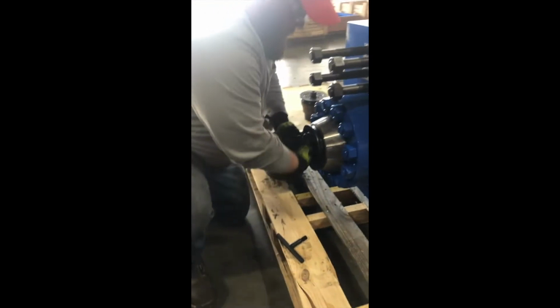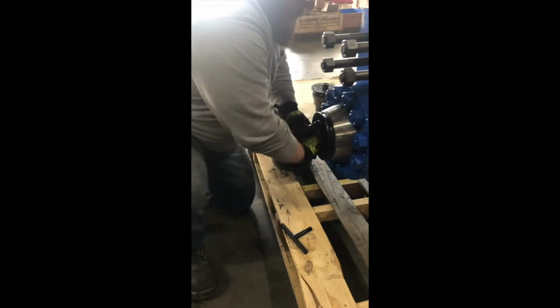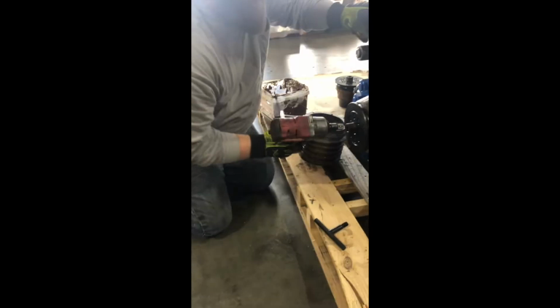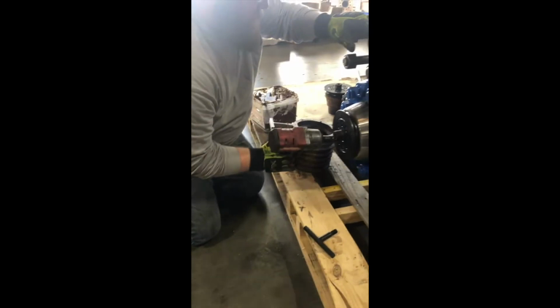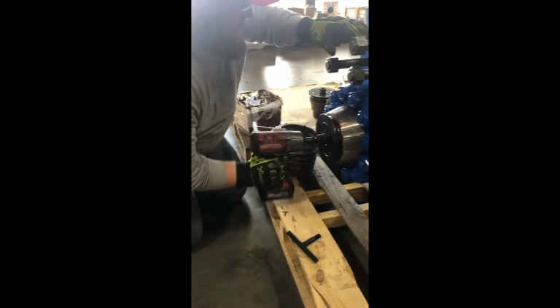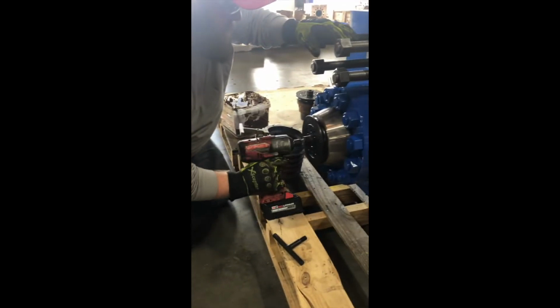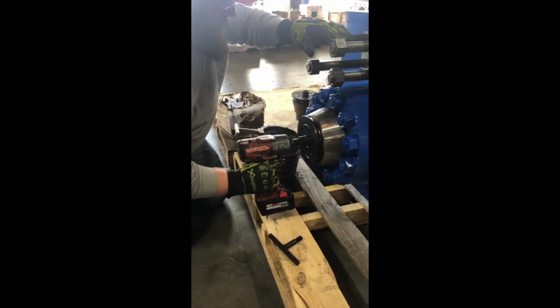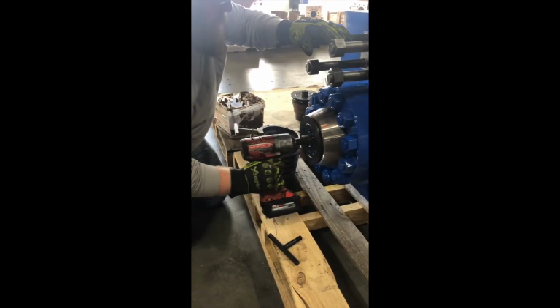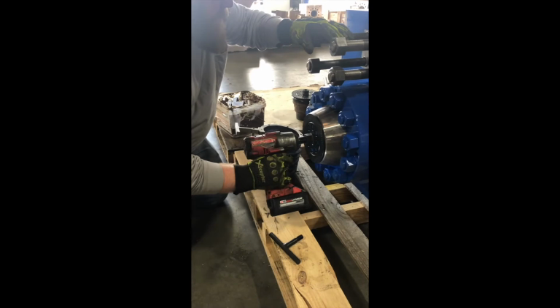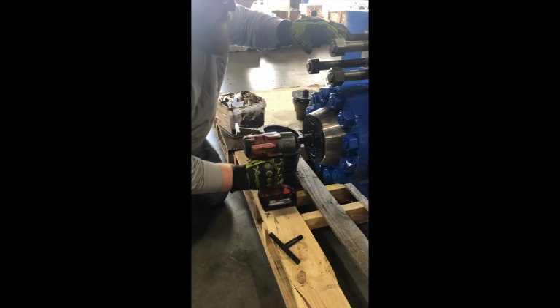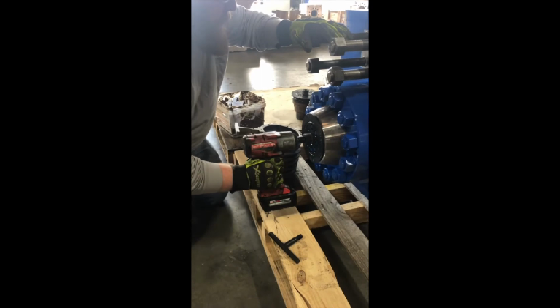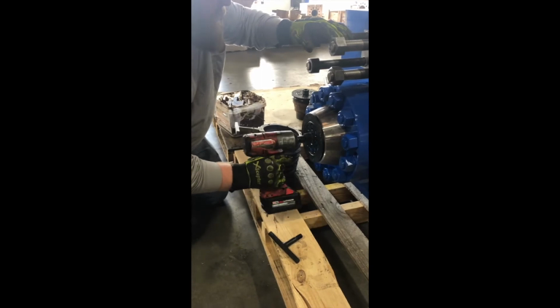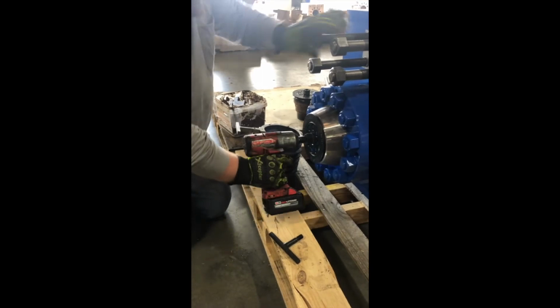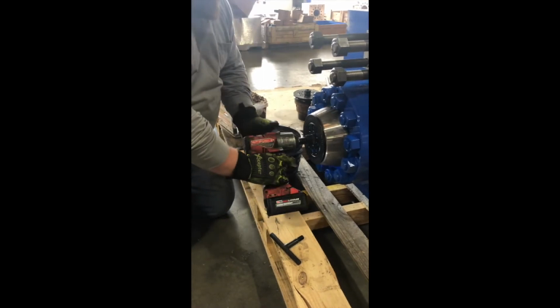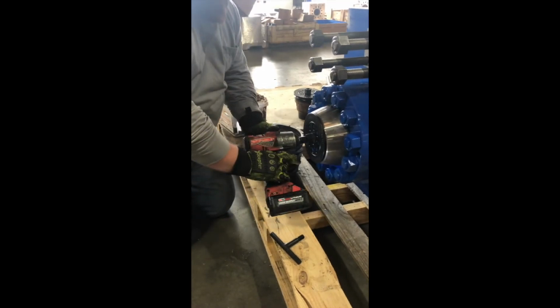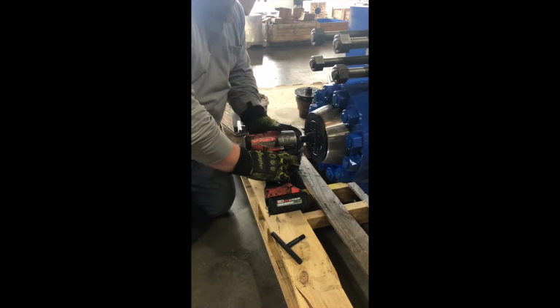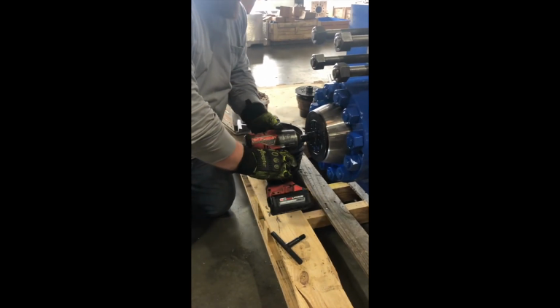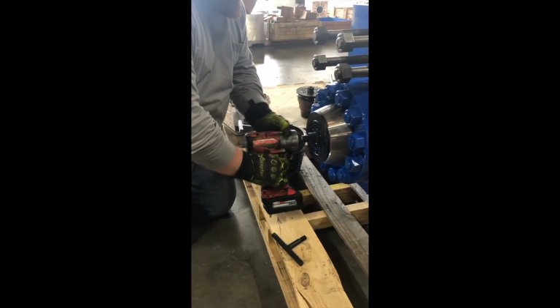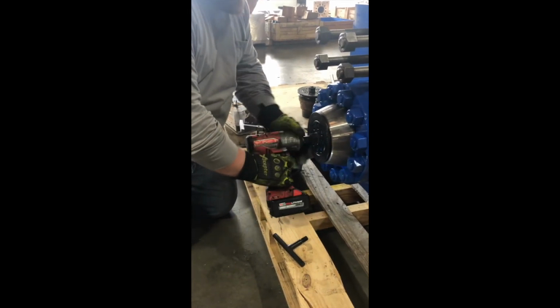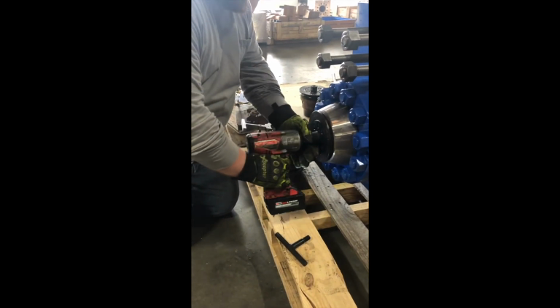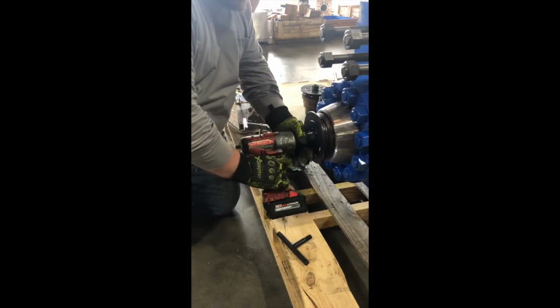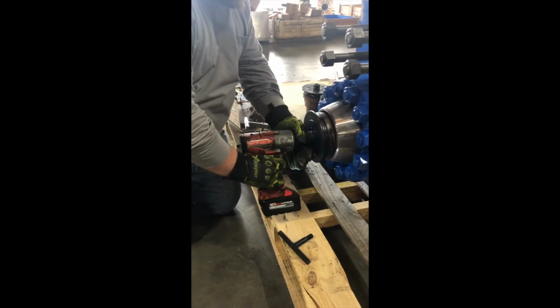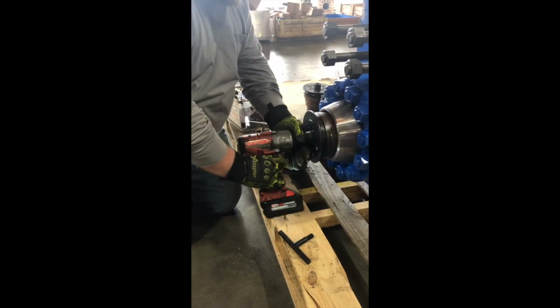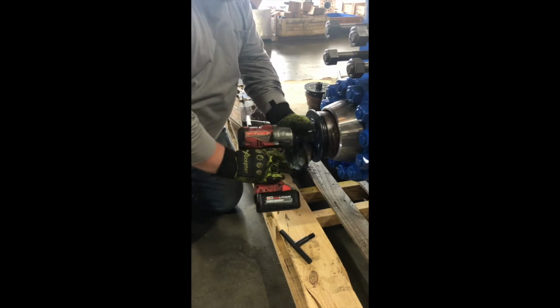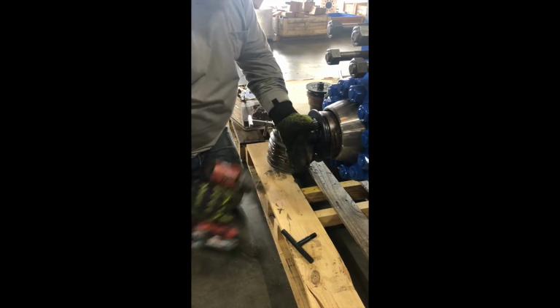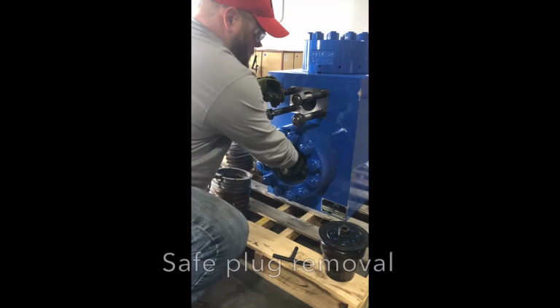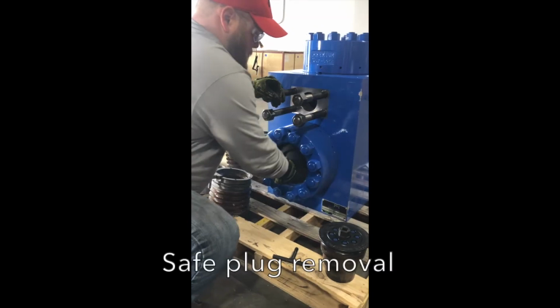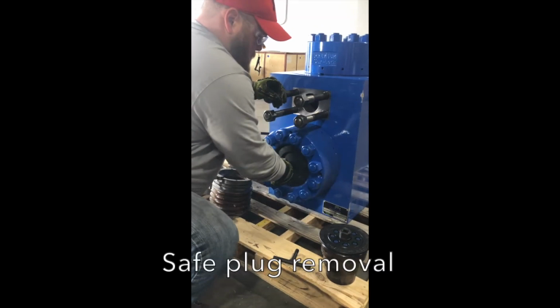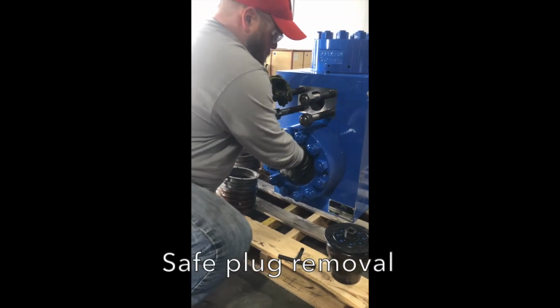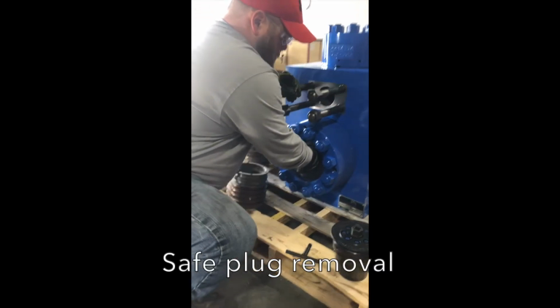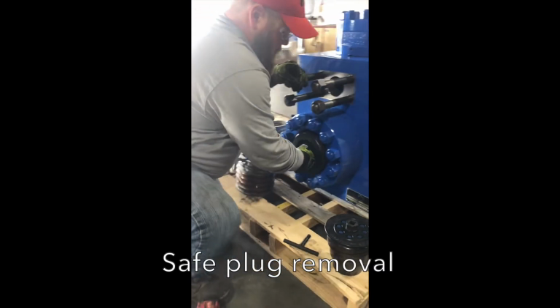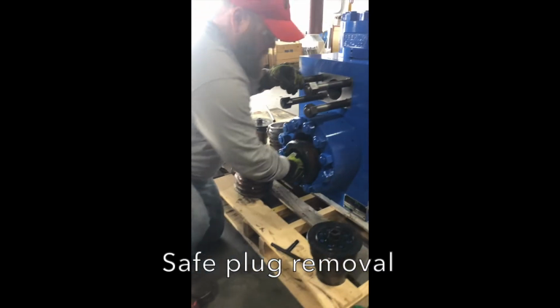Use the impact to tighten. This will safely break the plug loose. Loosen the cone nut, remove the jack ring, and now you can safely remove the plug by hand.